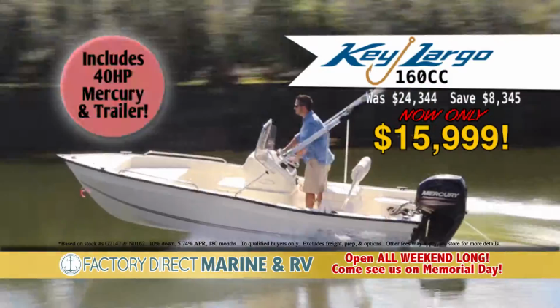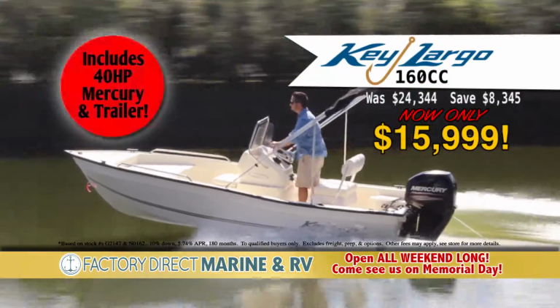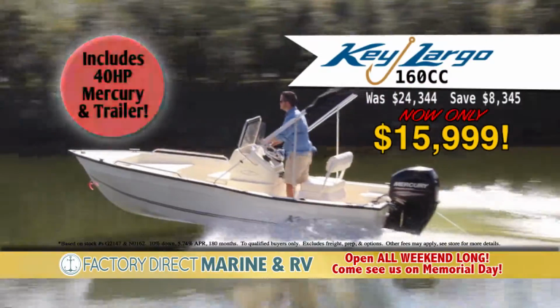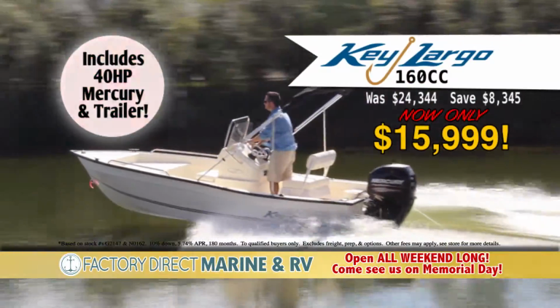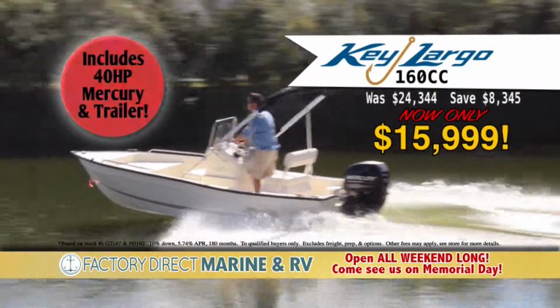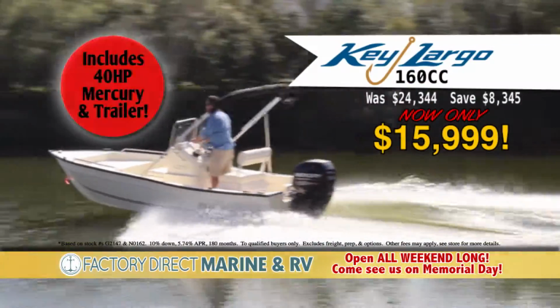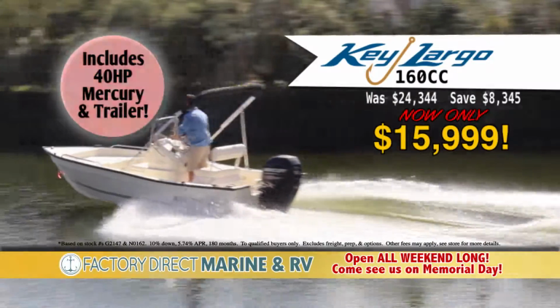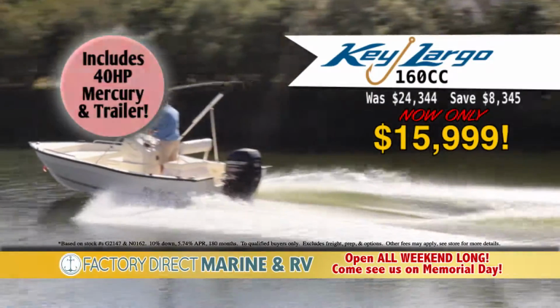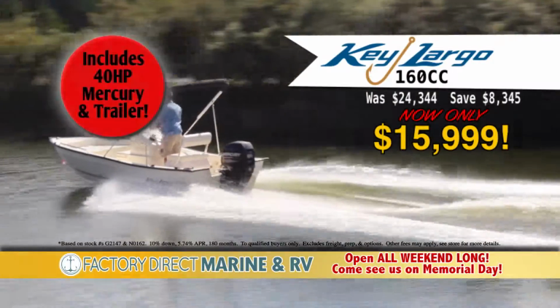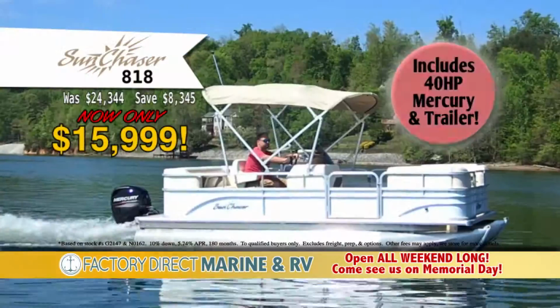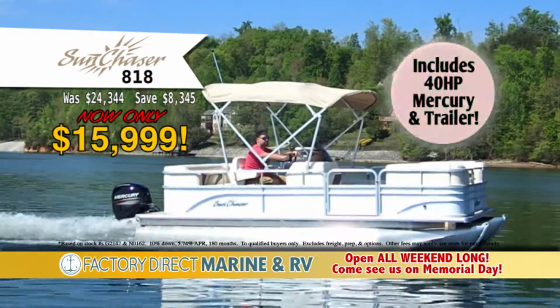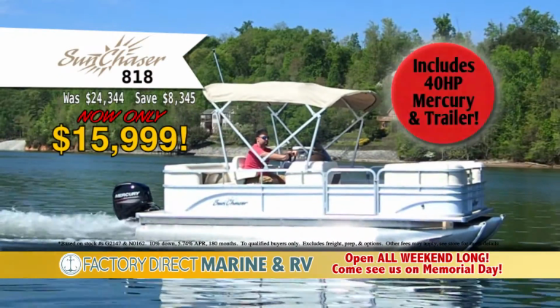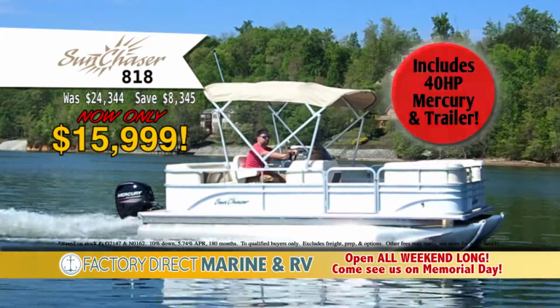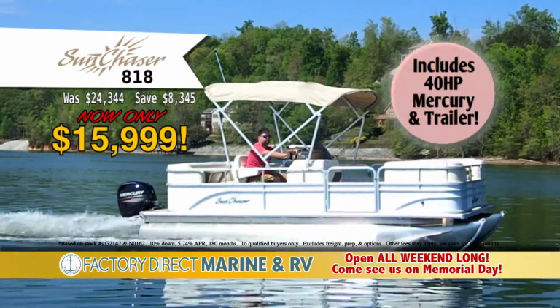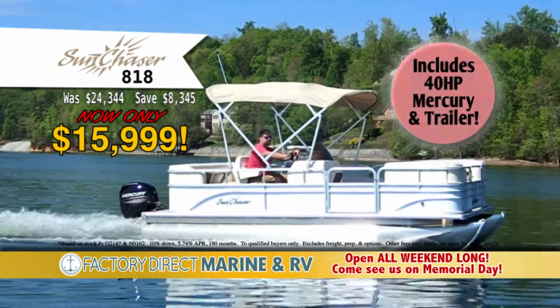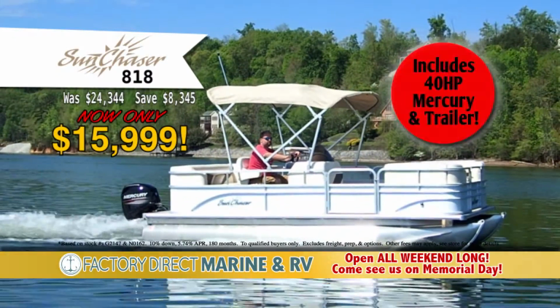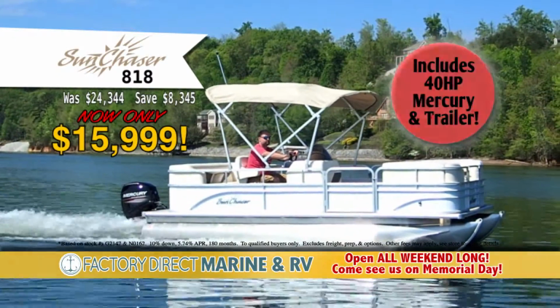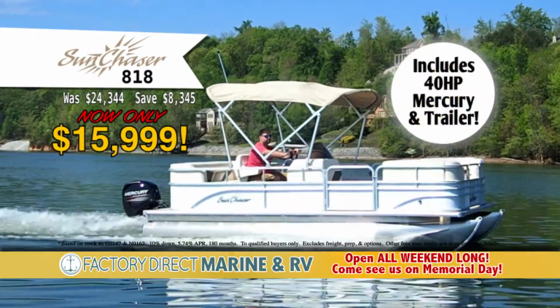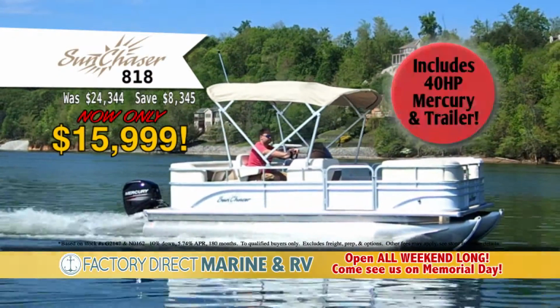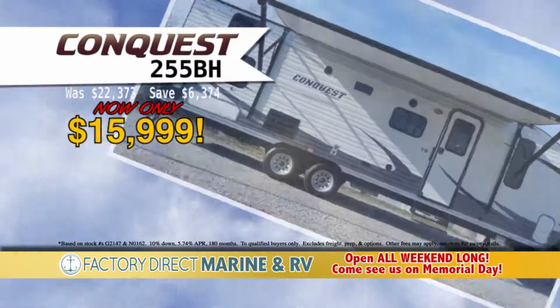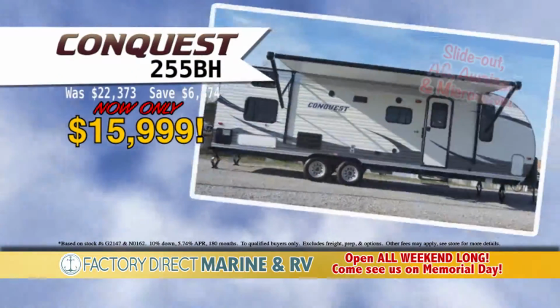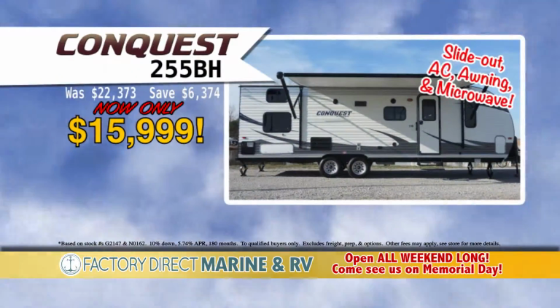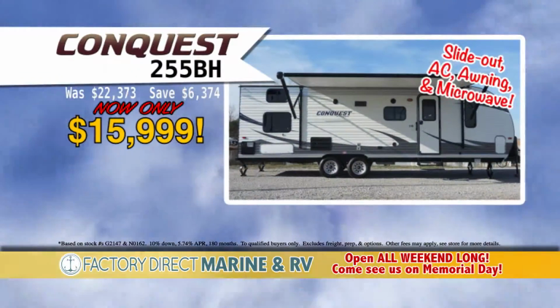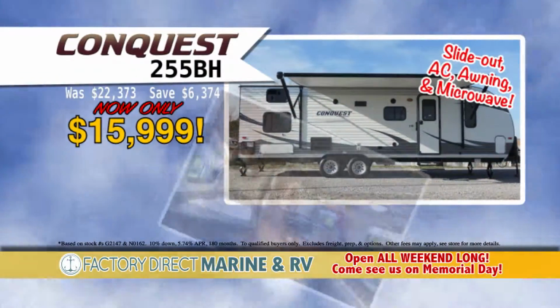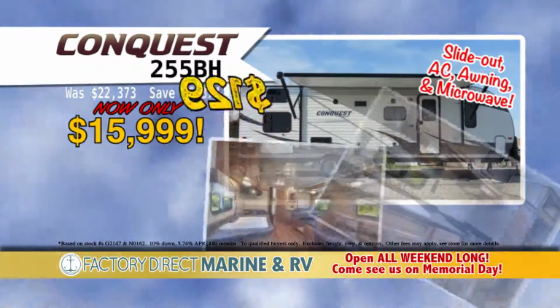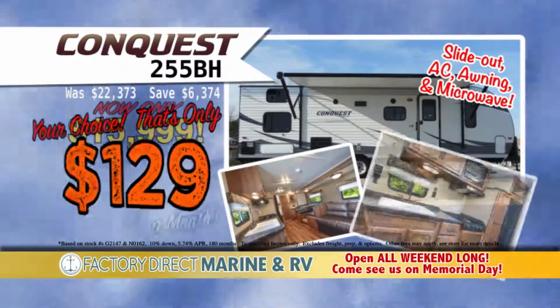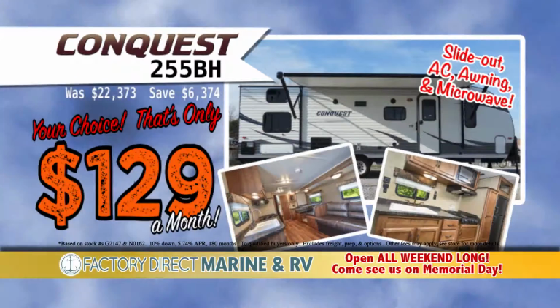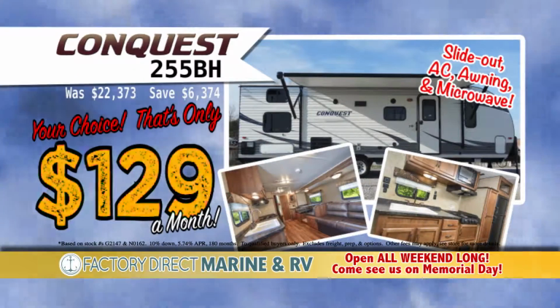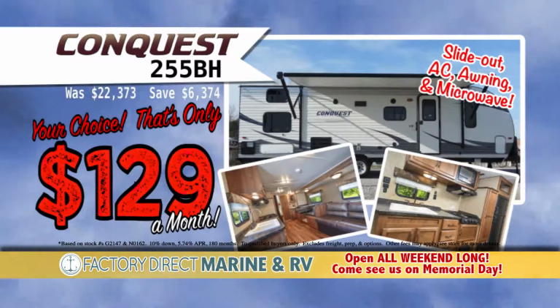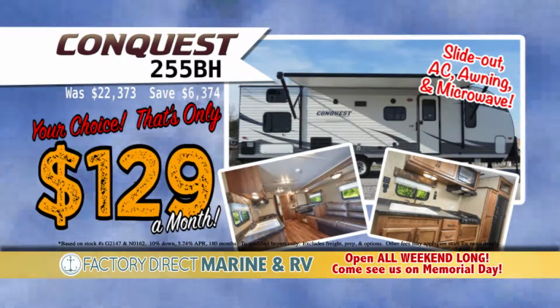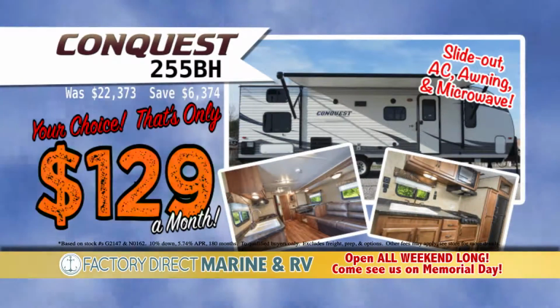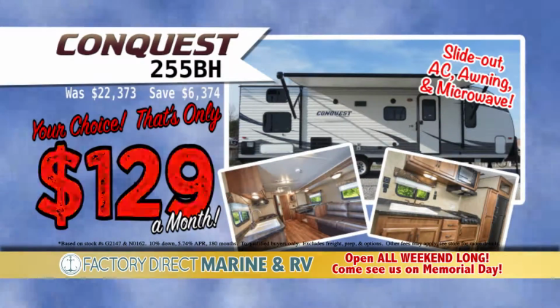Take on a 16-foot fishing boat with motor and trailer, an 18-foot pontoon with motor and trailer, or a 28-foot bunkhouse travel trailer with slide-out for only $129 a month.